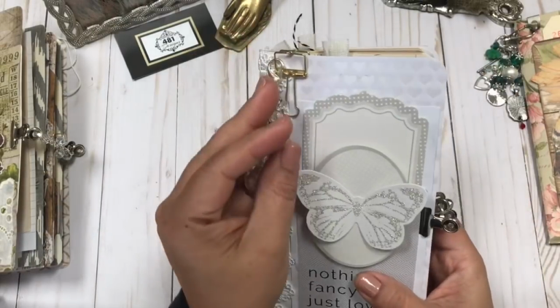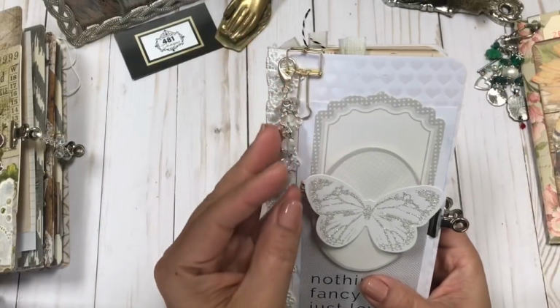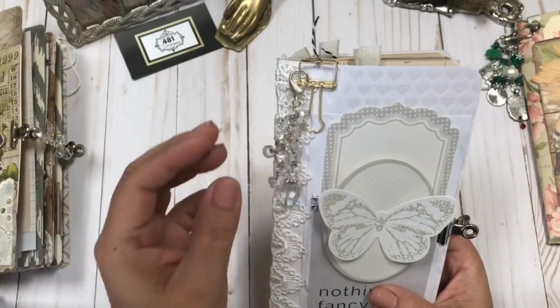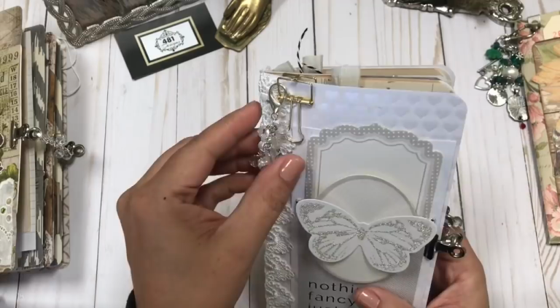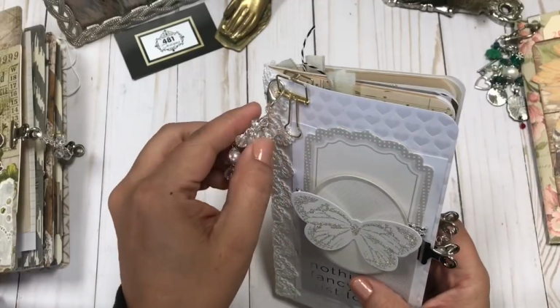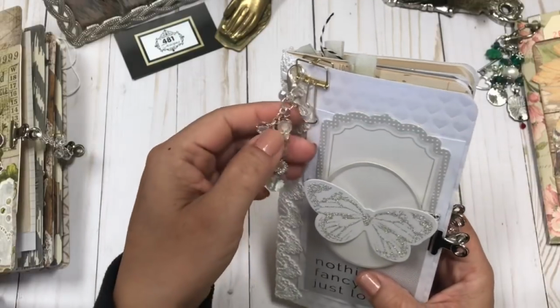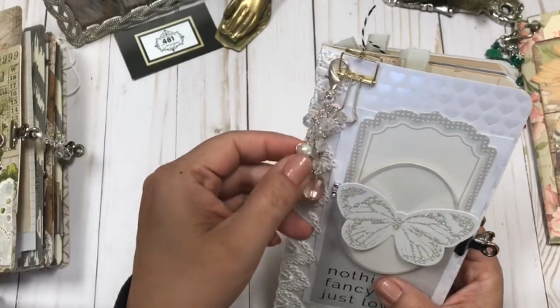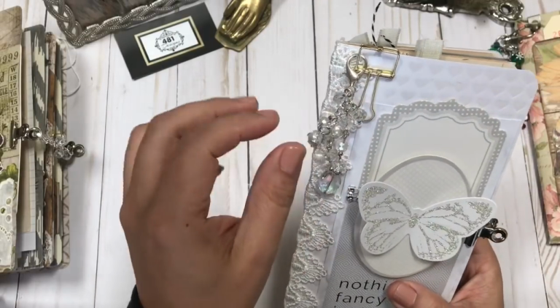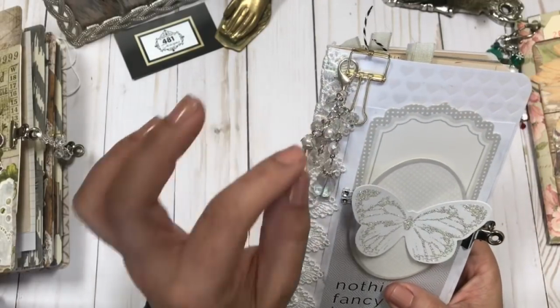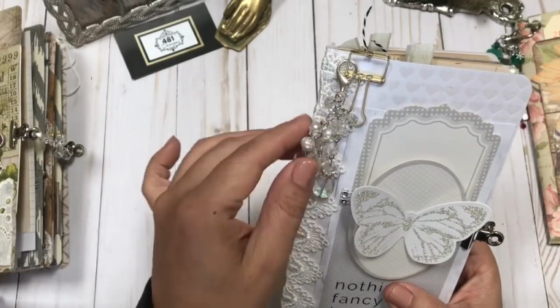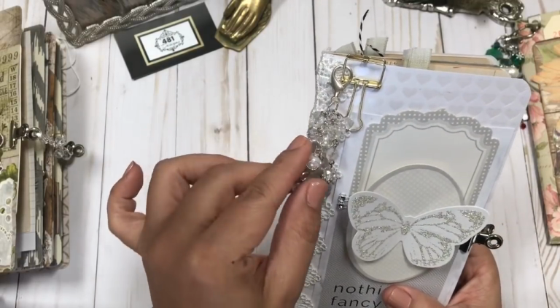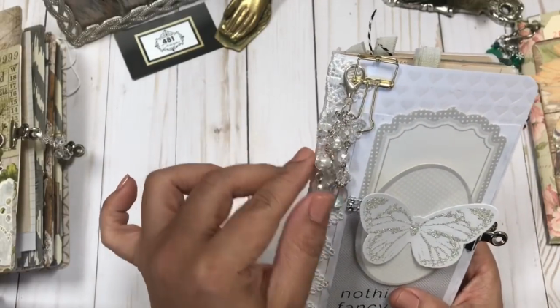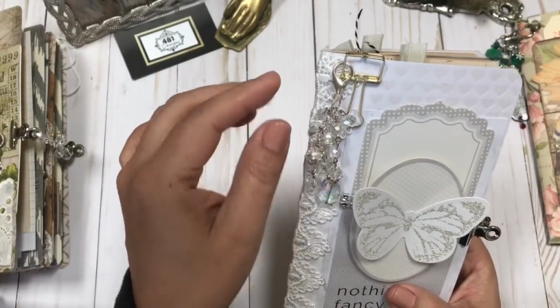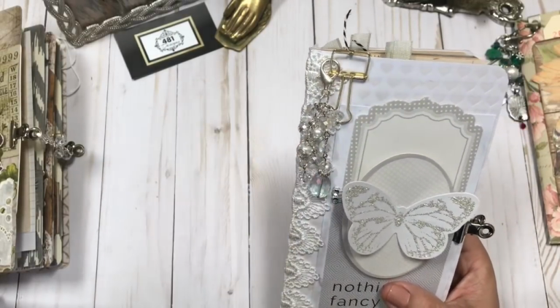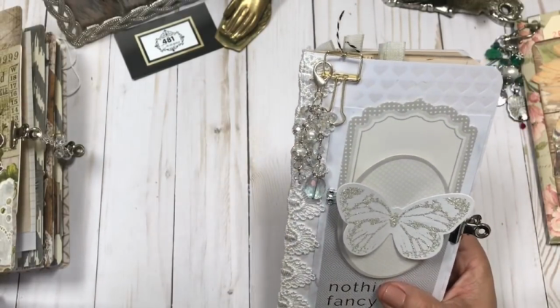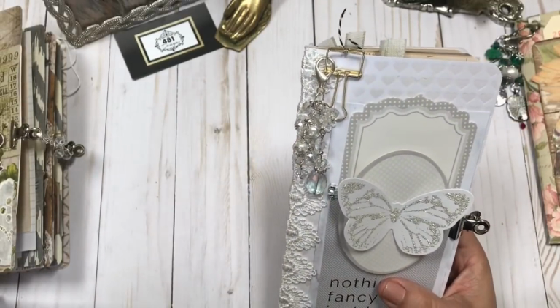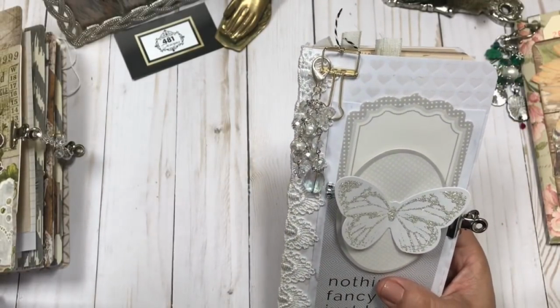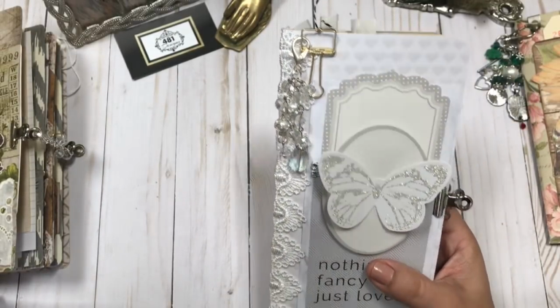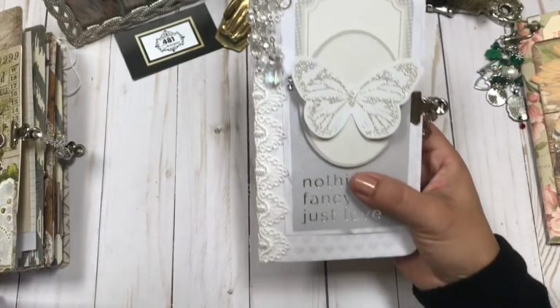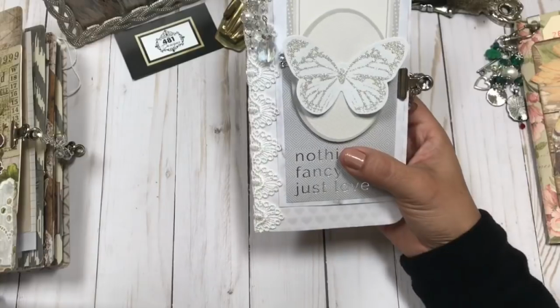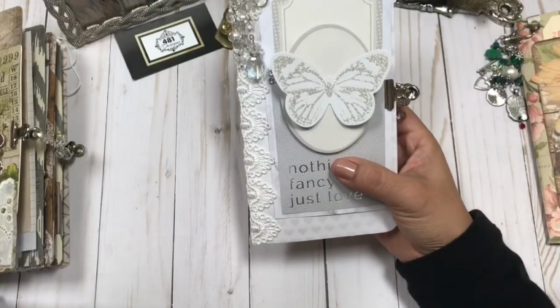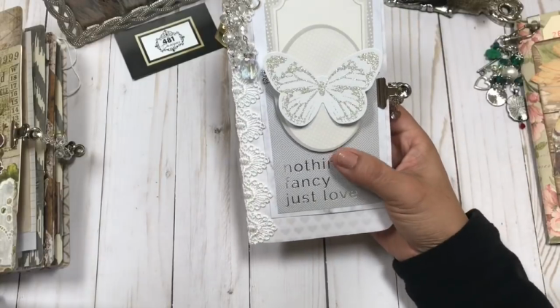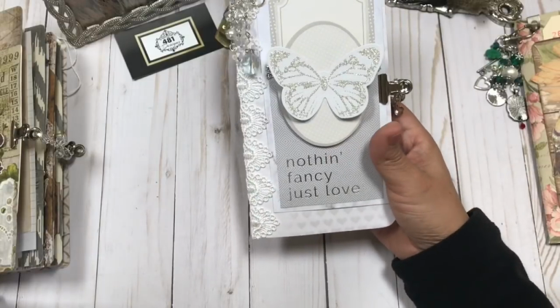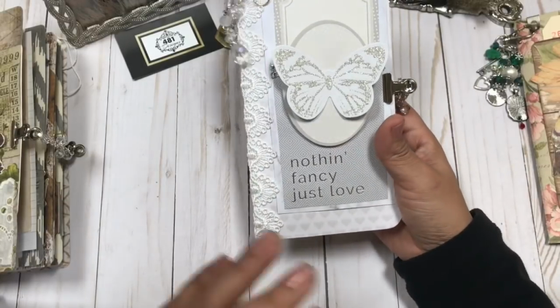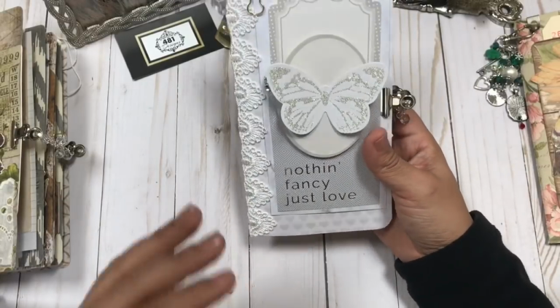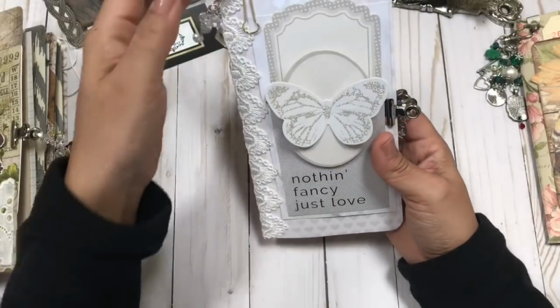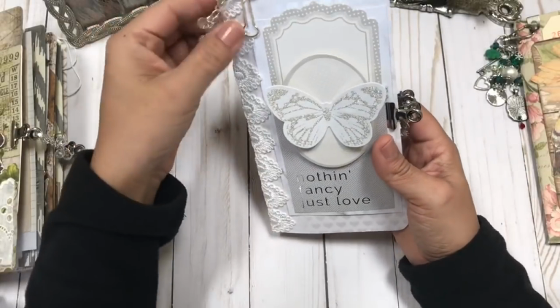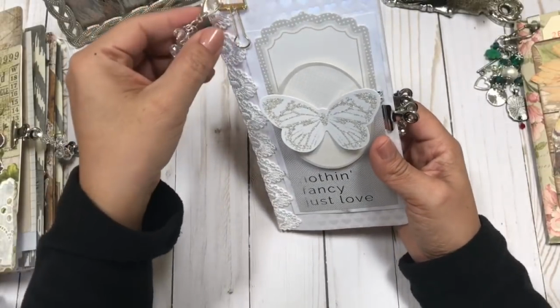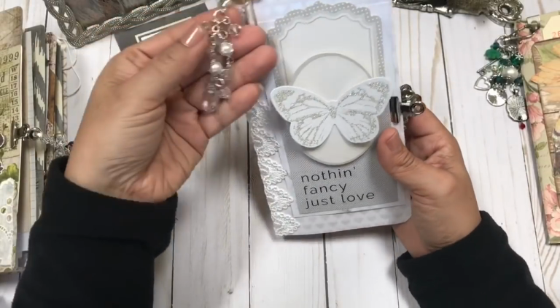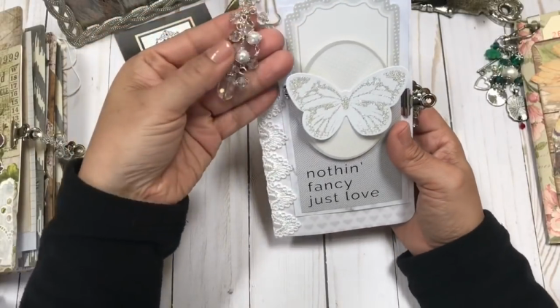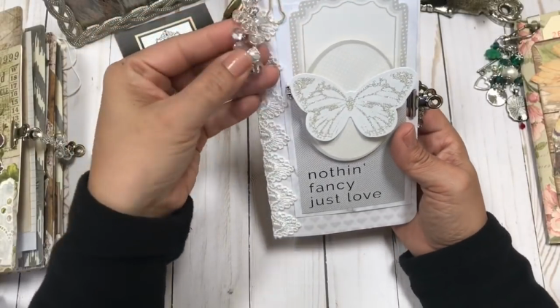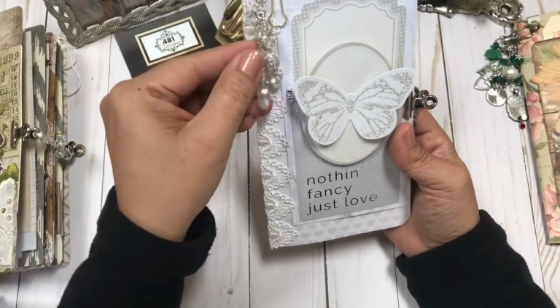Like I said, it doesn't necessarily have to be a wedding — that's sort of what I envisioned, but I think for any kind of love journal it would be really, really perfect.